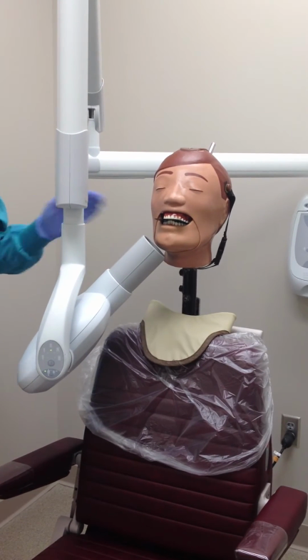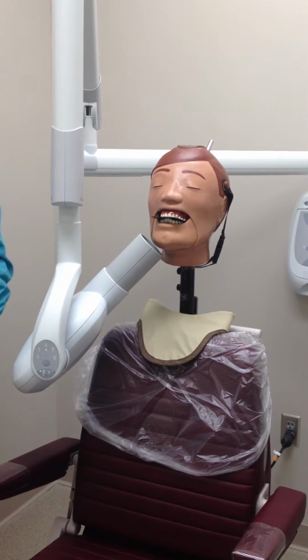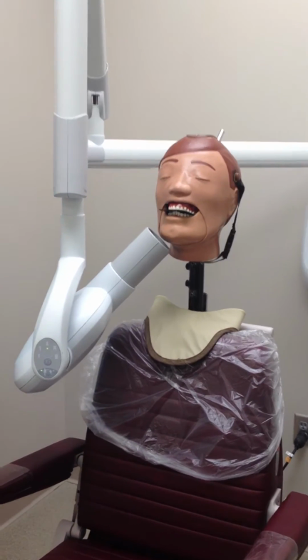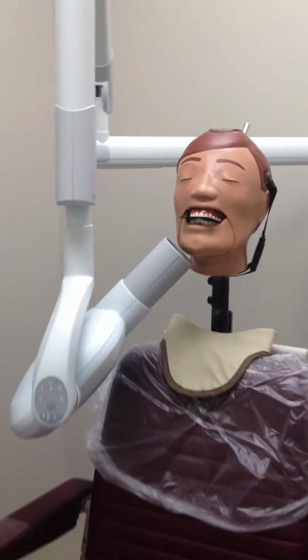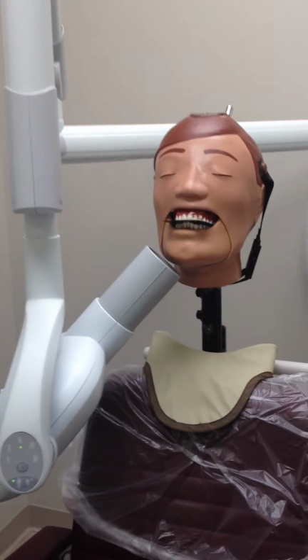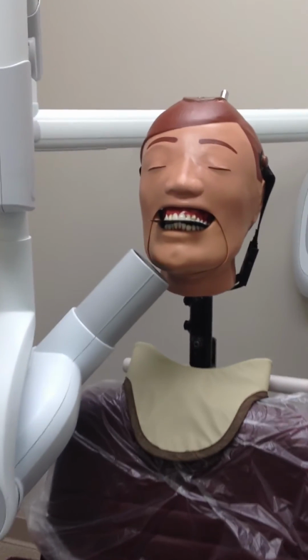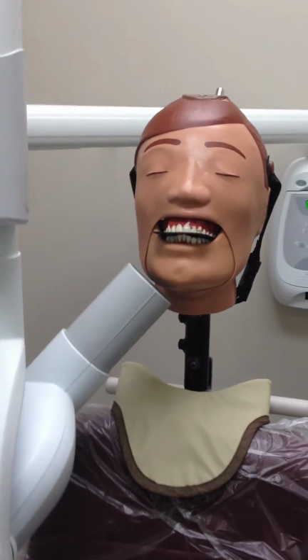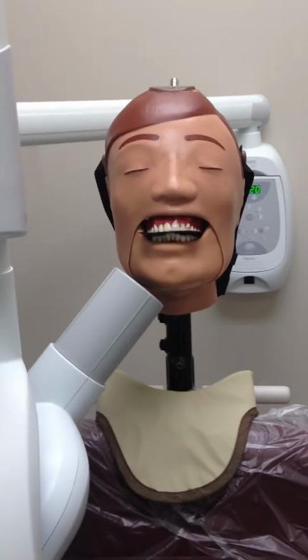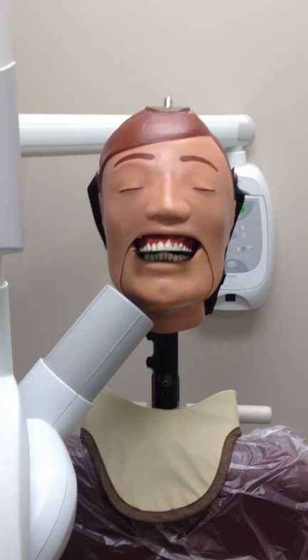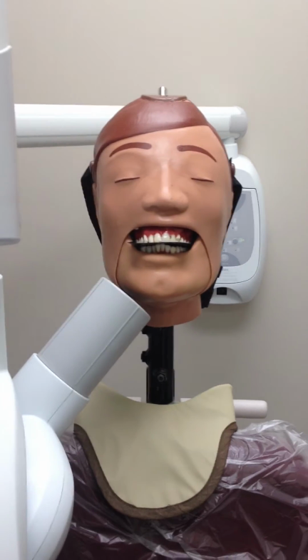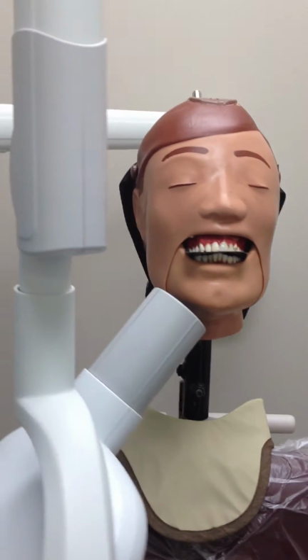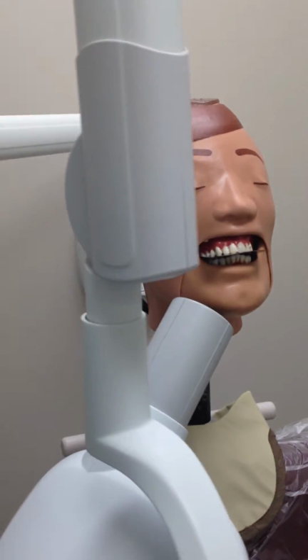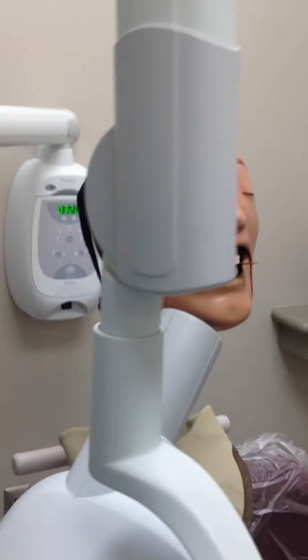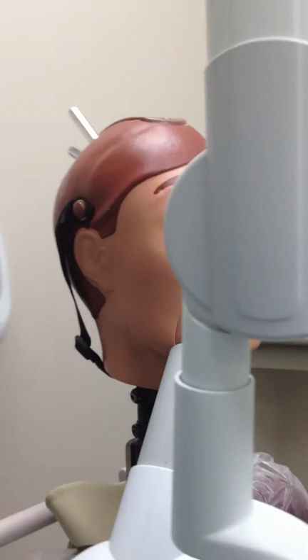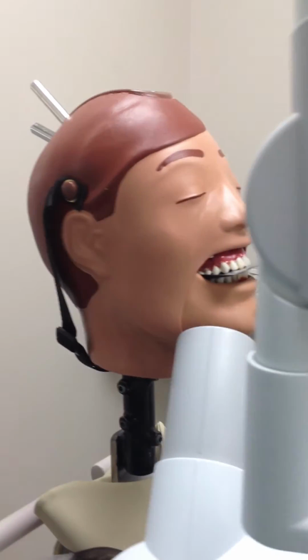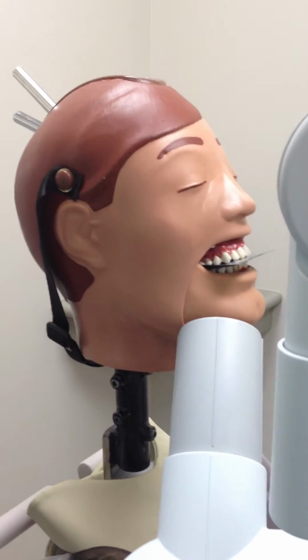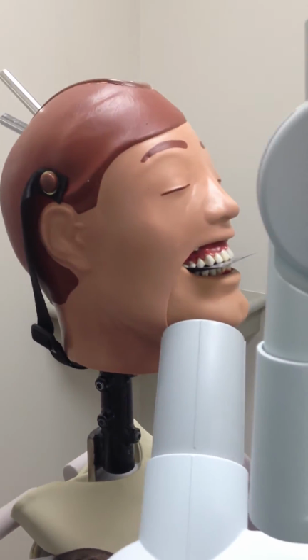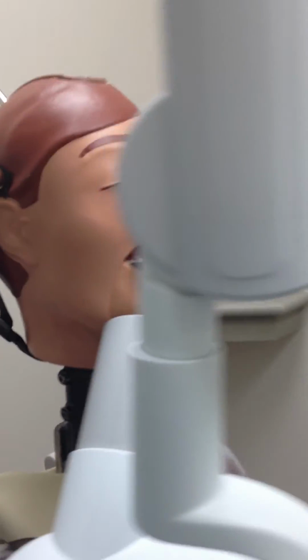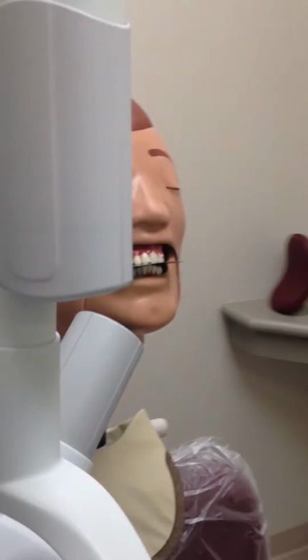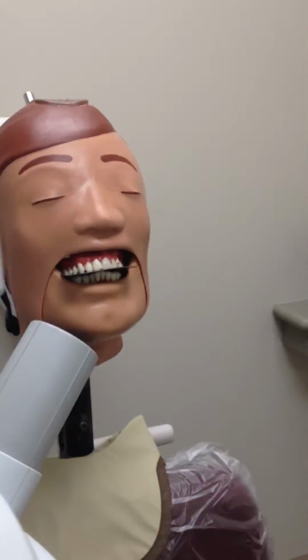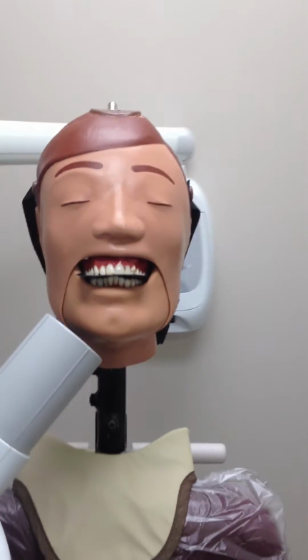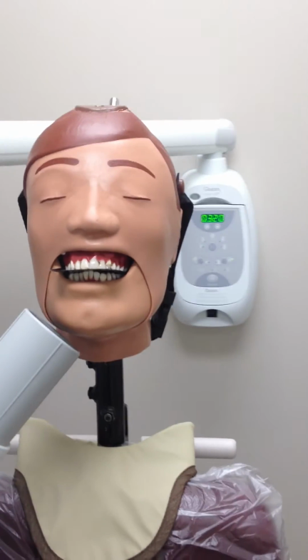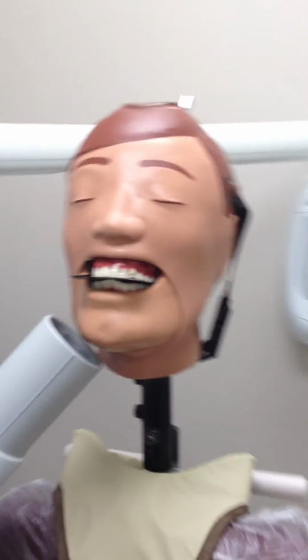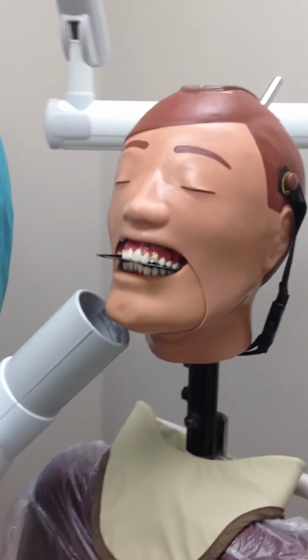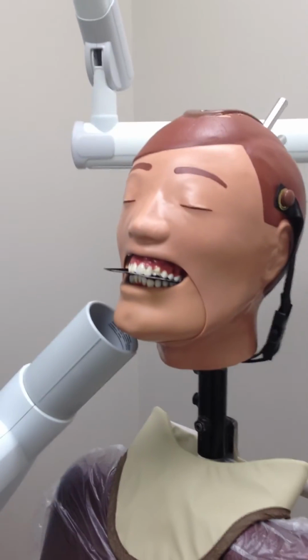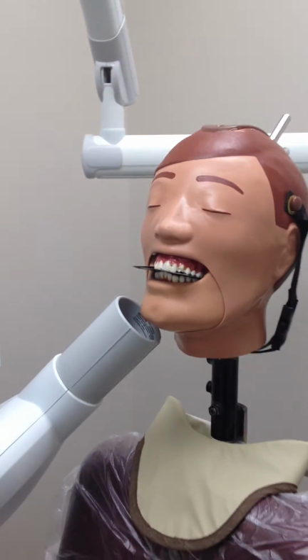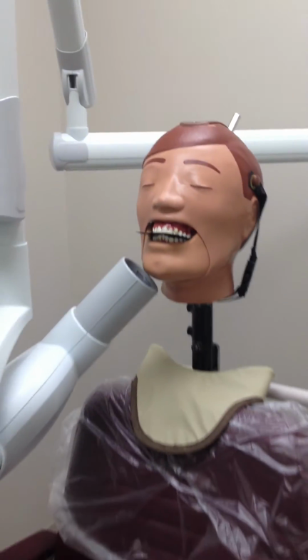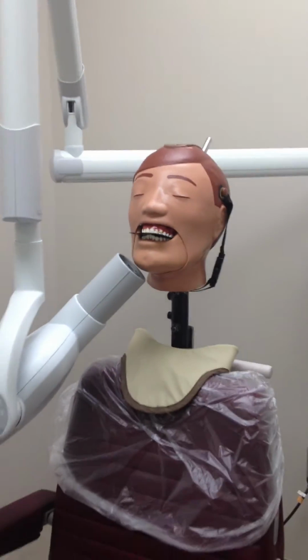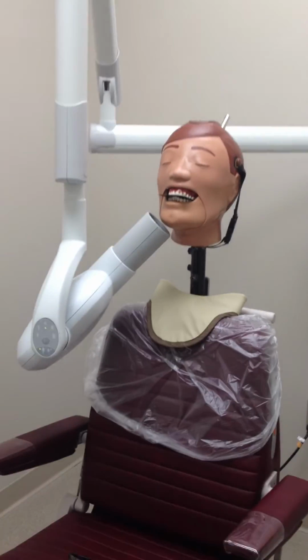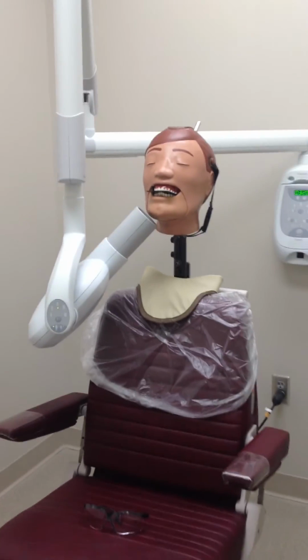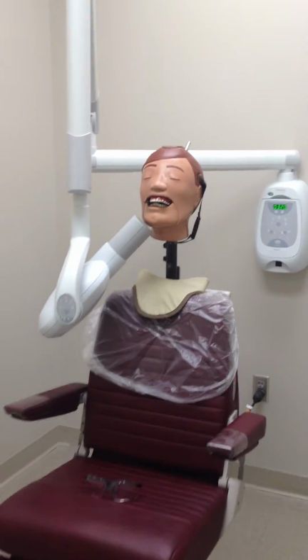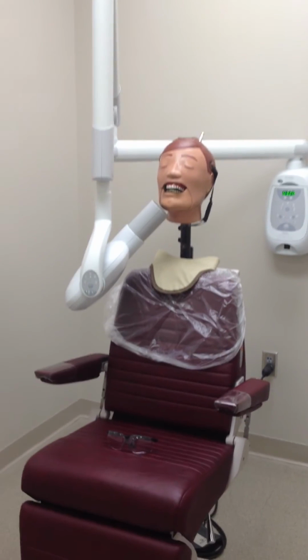After placement of the PID, instruct the patient to remain as still as possible. The exposure is then taken by pressing the exposure switch while standing at least 6 feet away until a beep is heard.